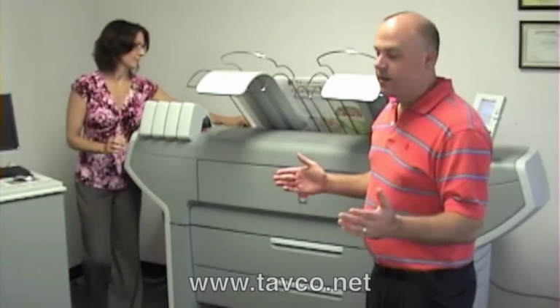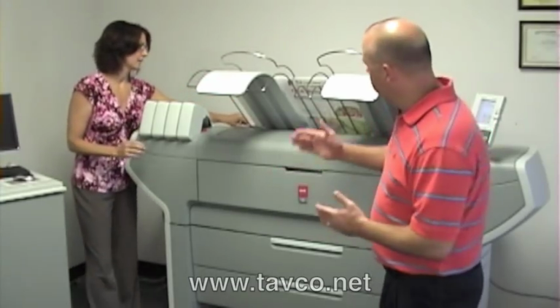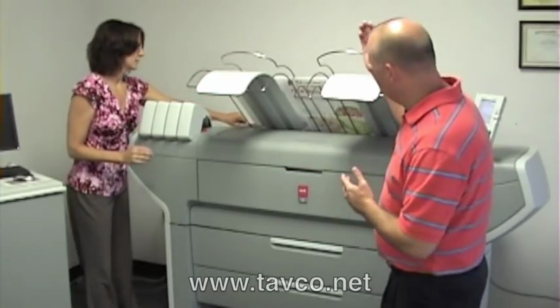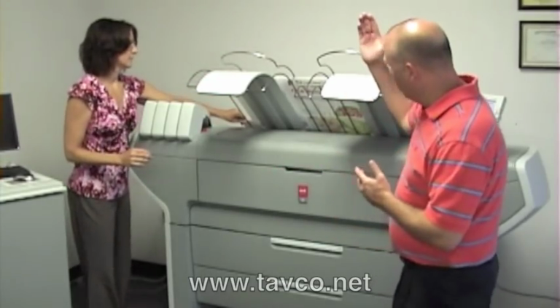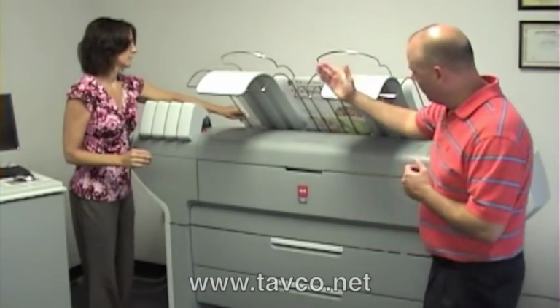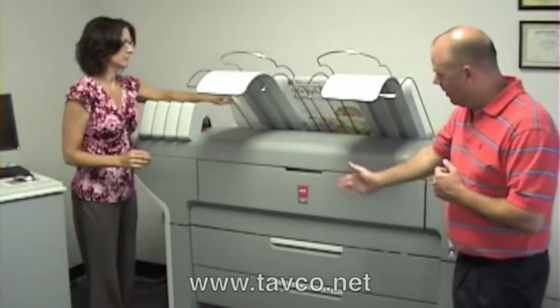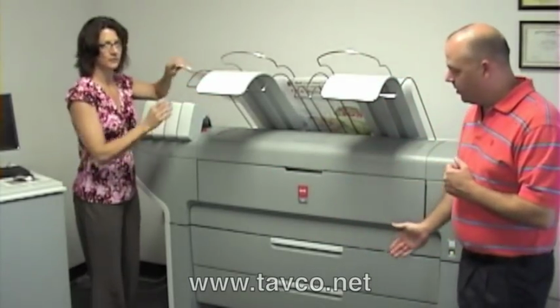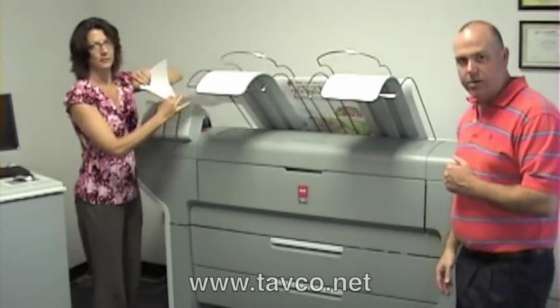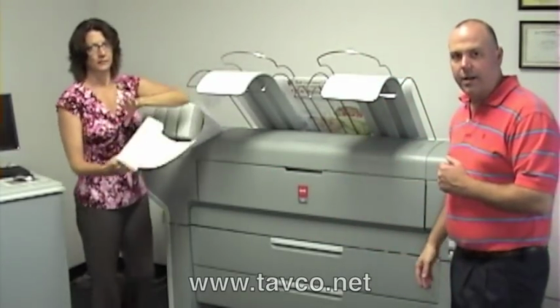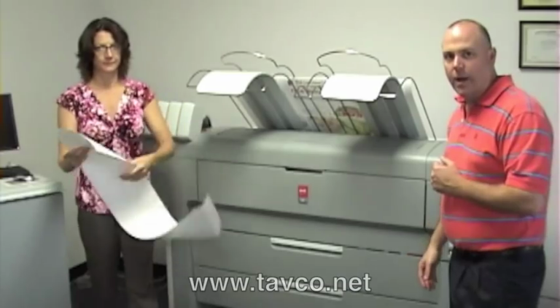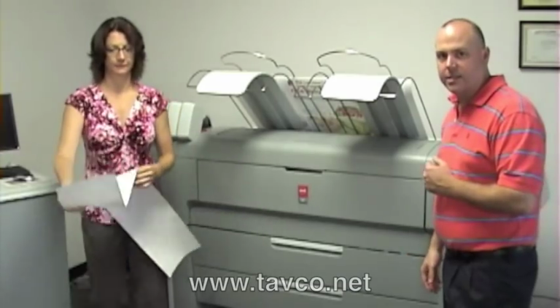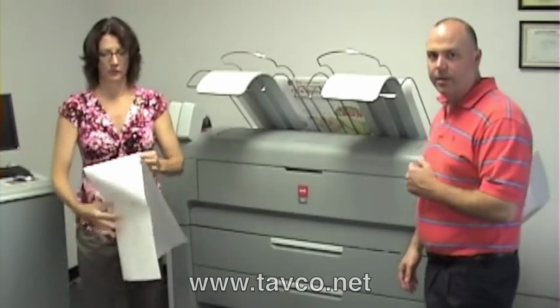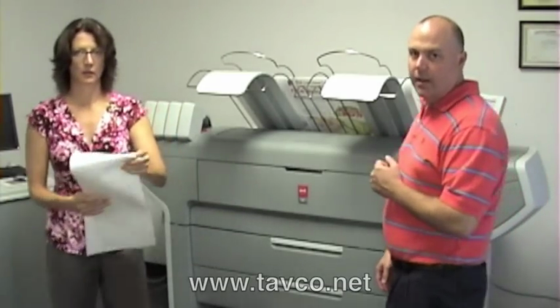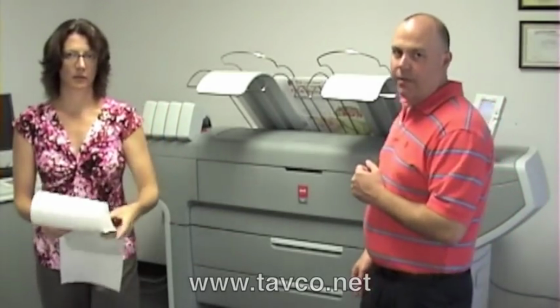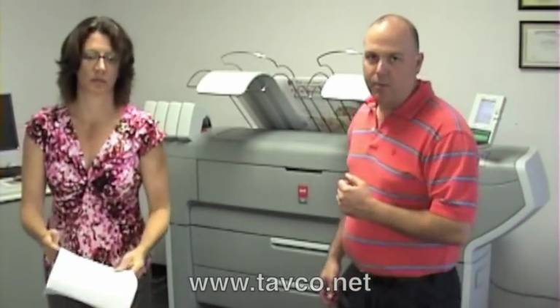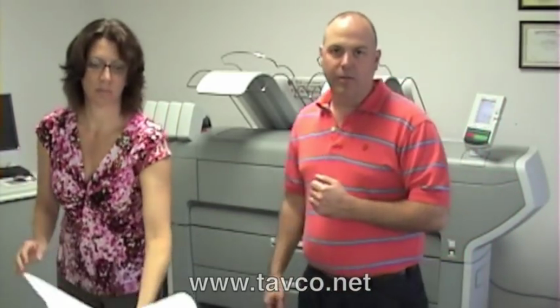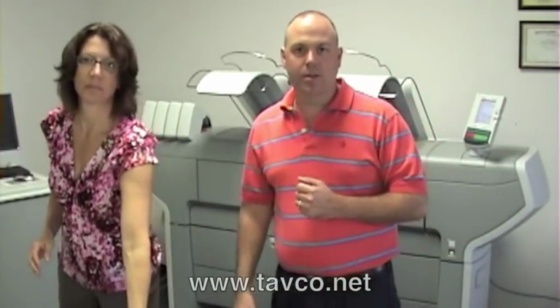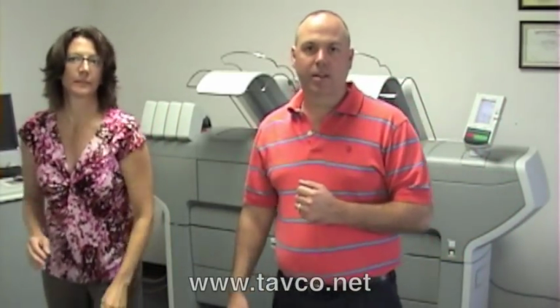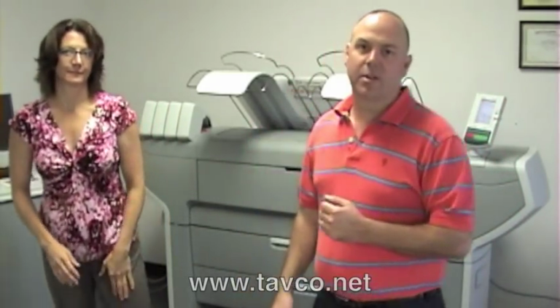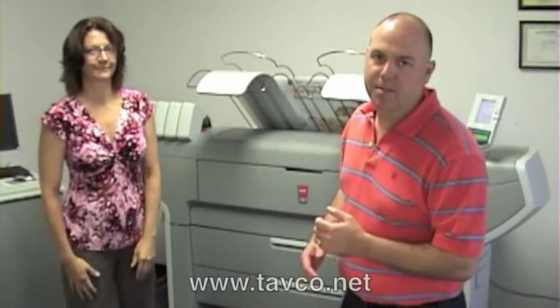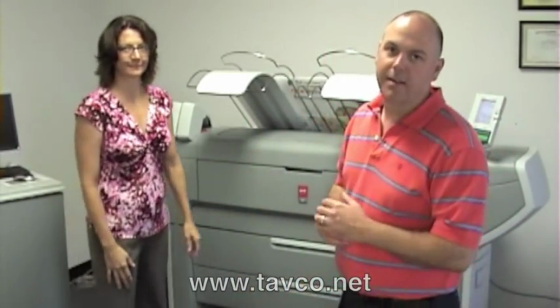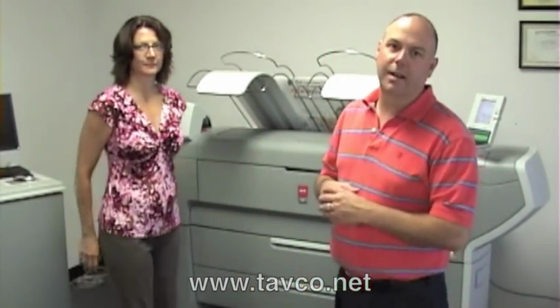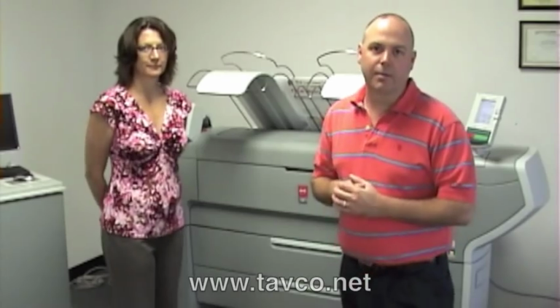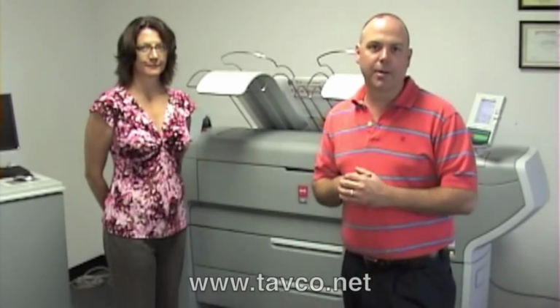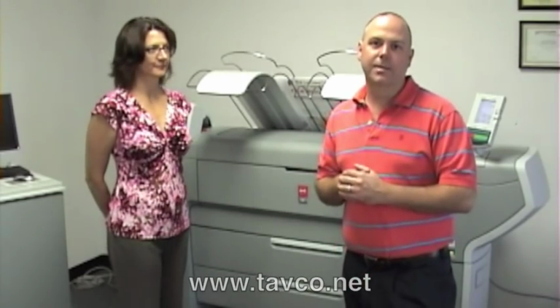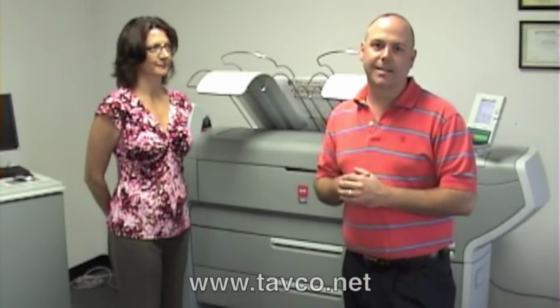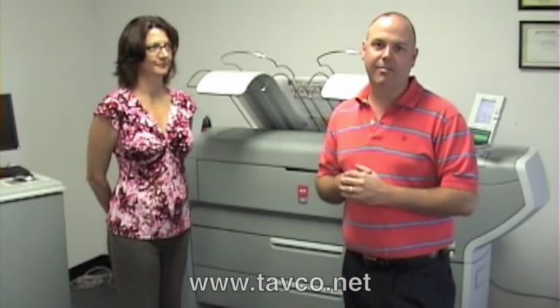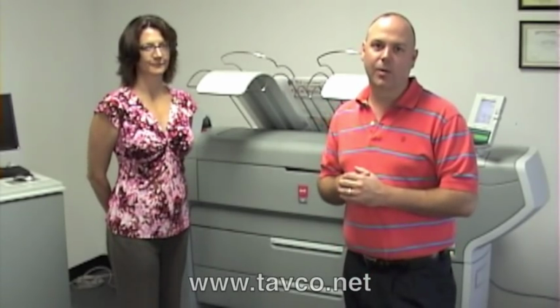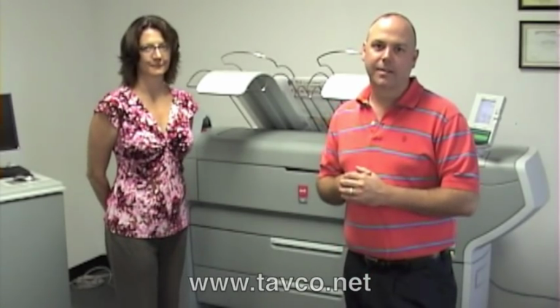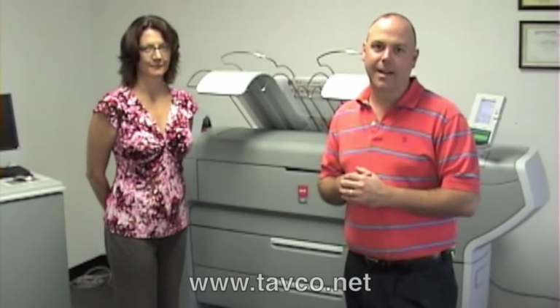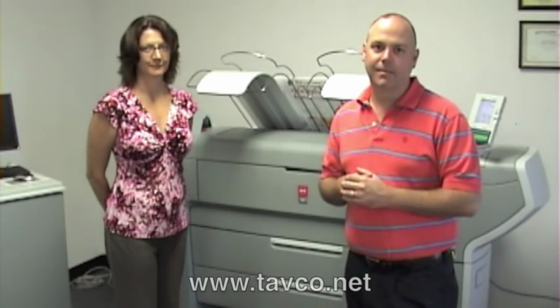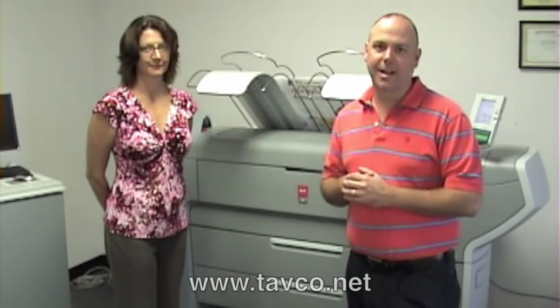So that's it — that's a good overview of the new OSEI ColorWave 600. If you'd like more information, please visit our website at www.tathco.net. Thanks a lot.